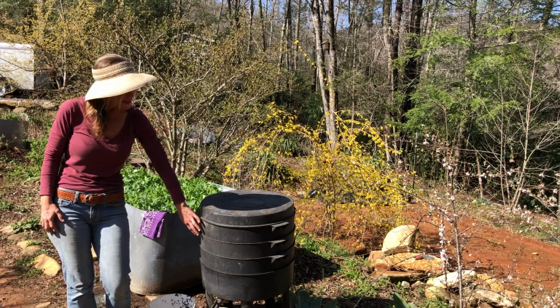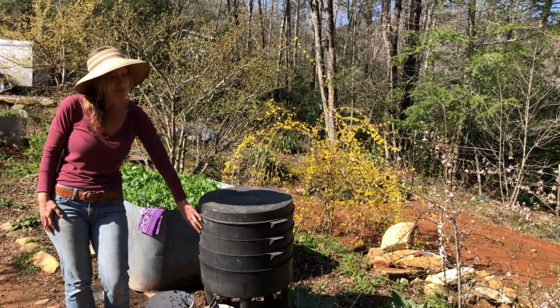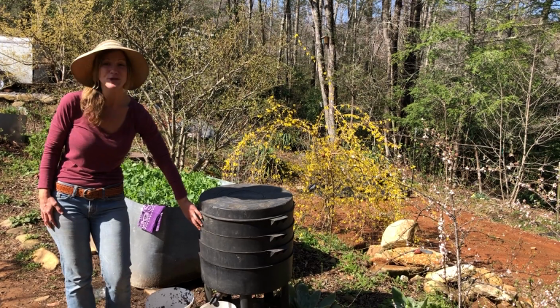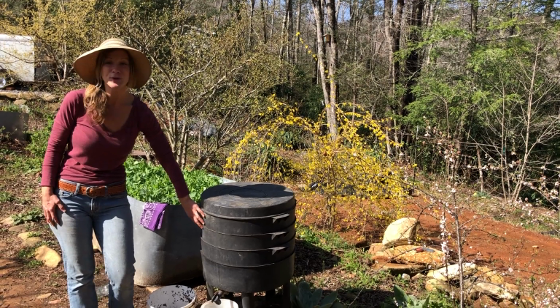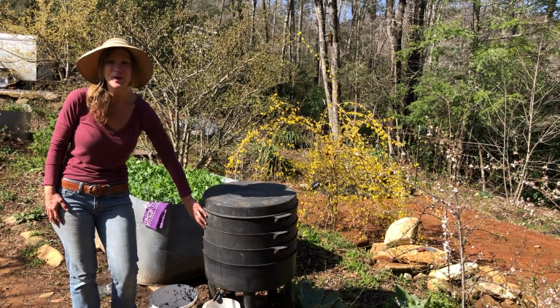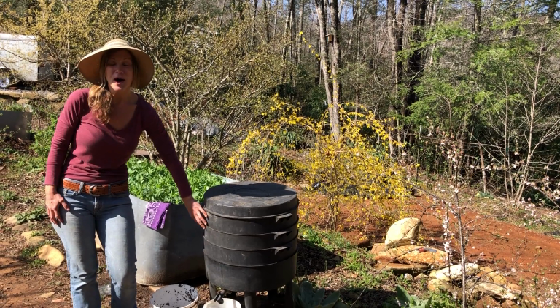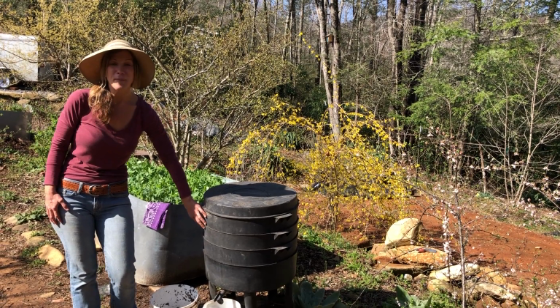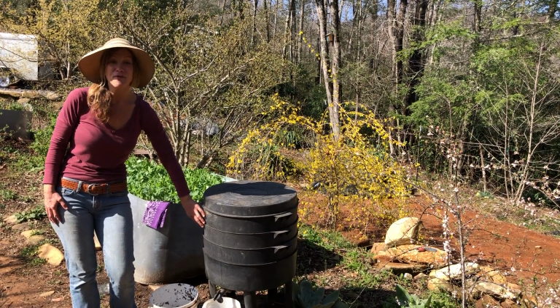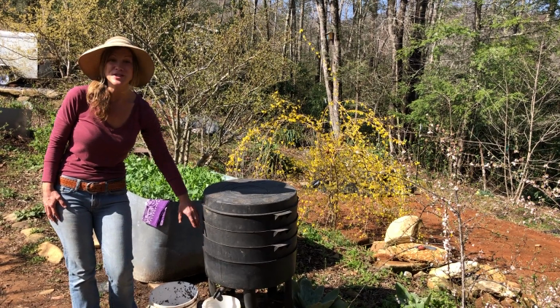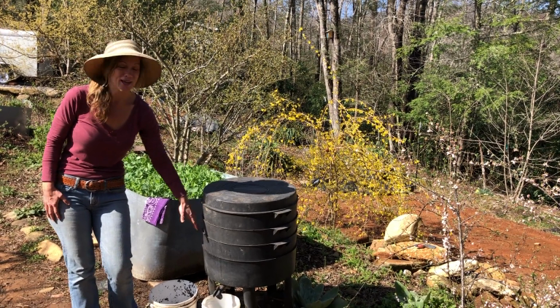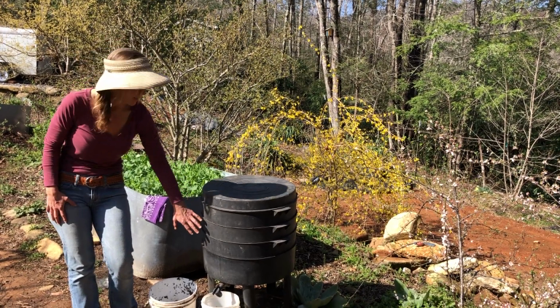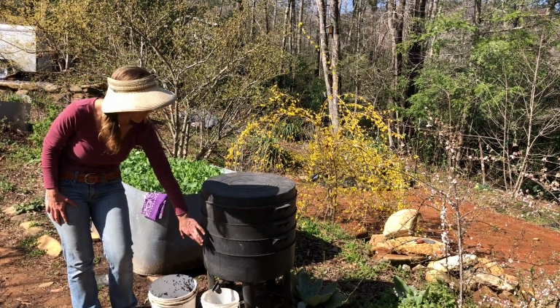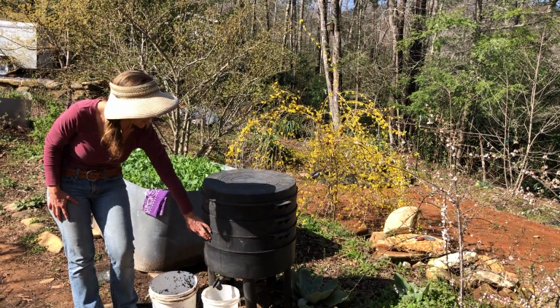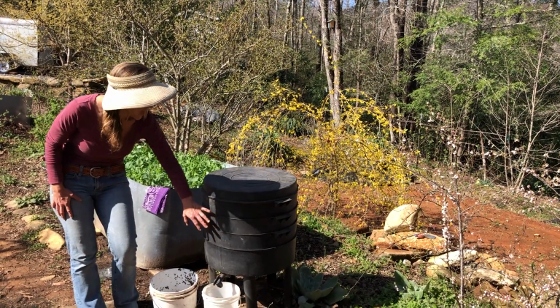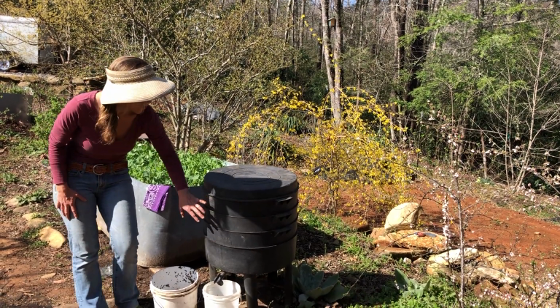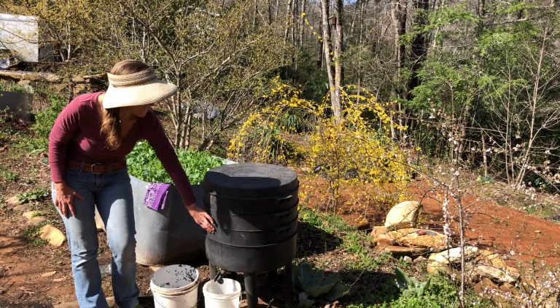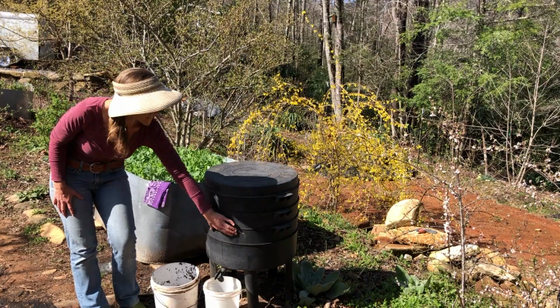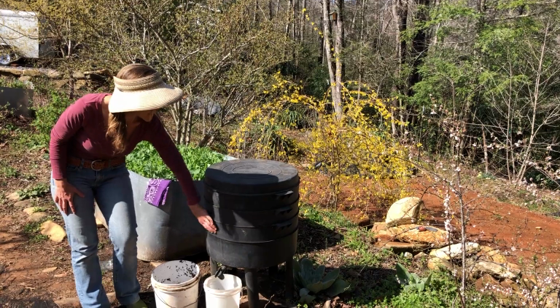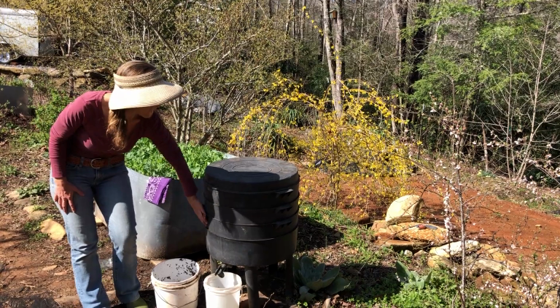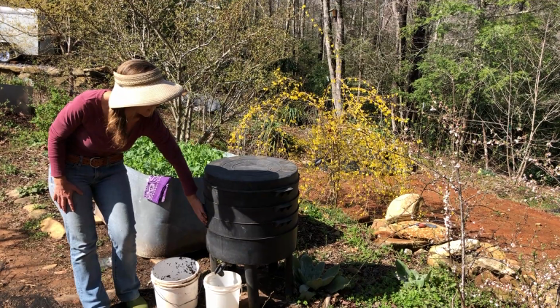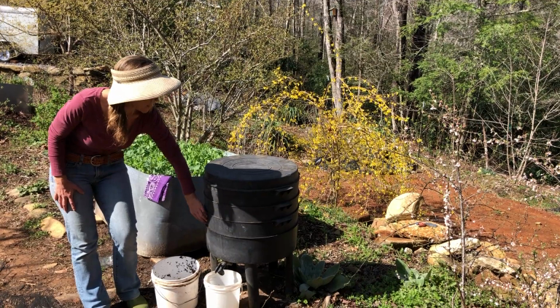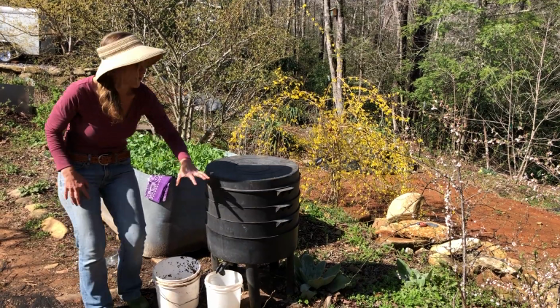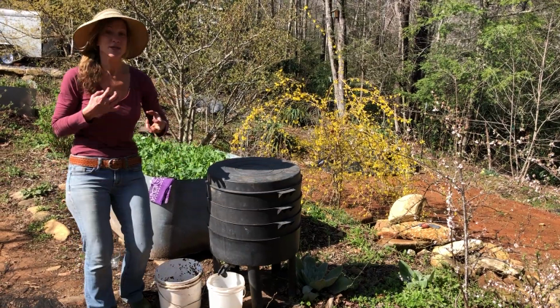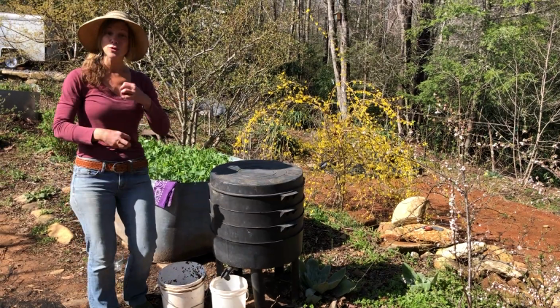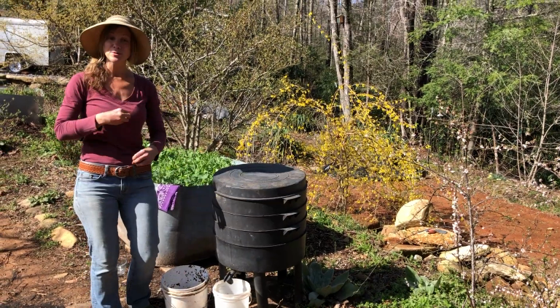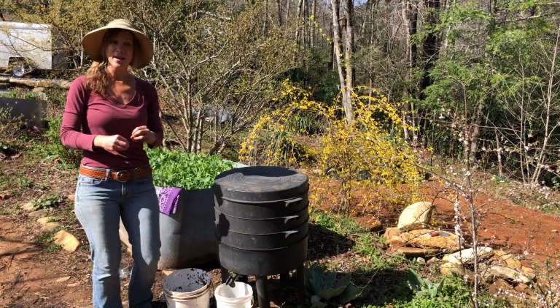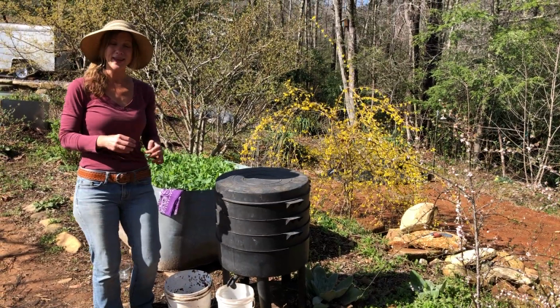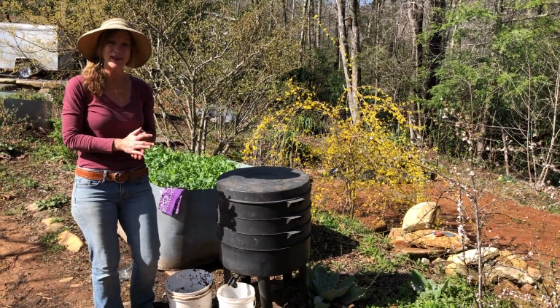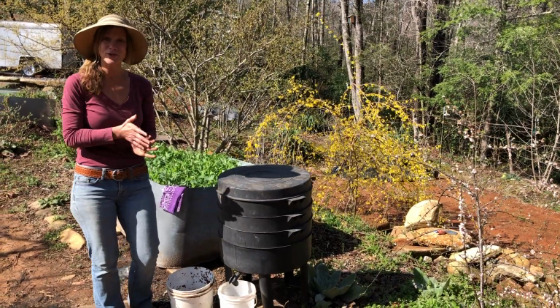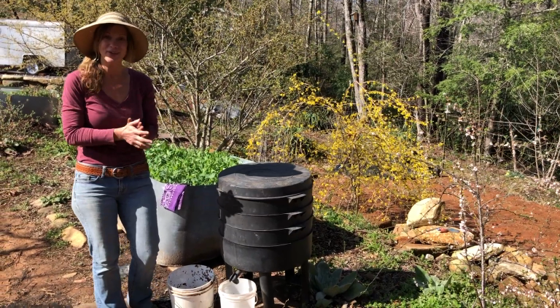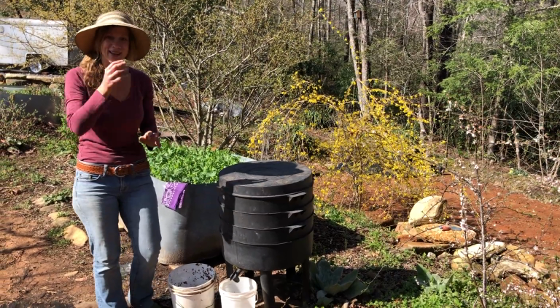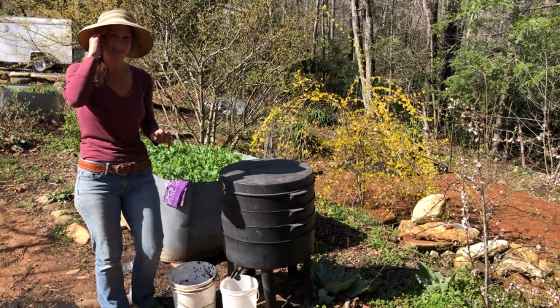Today I'm going to show you the finished layer — level three — as all the castings have been processed through the worm's body, and what to do with the castings.